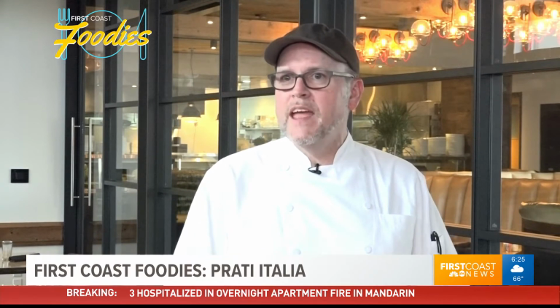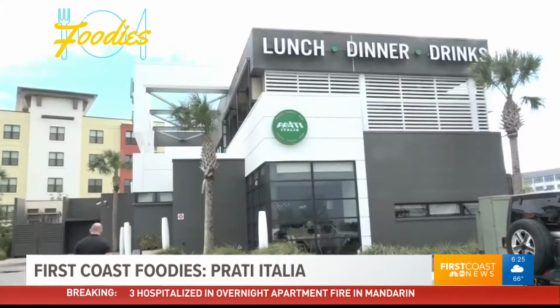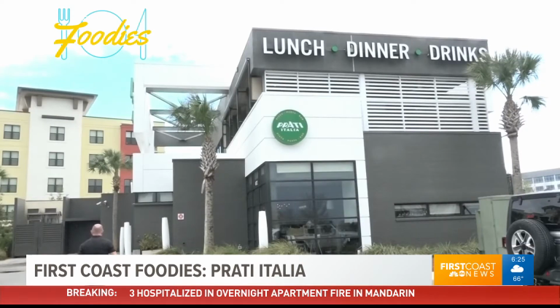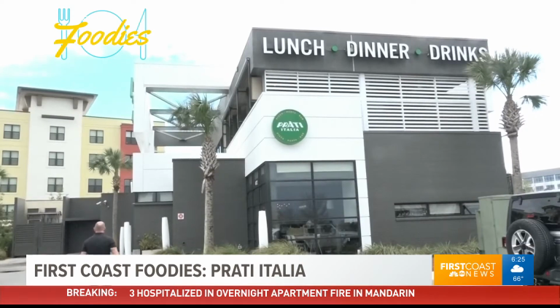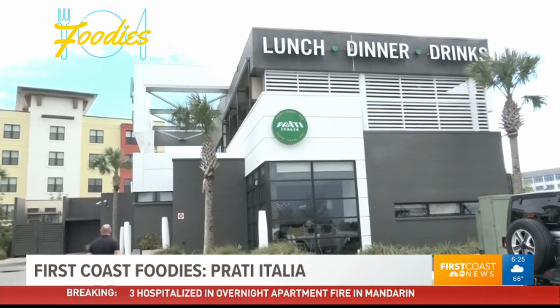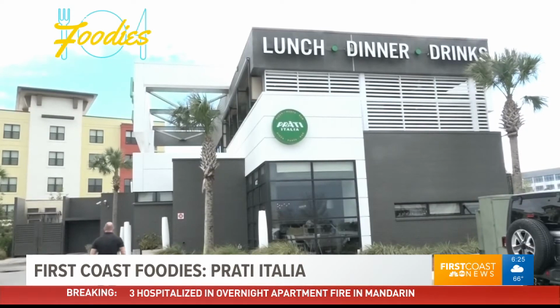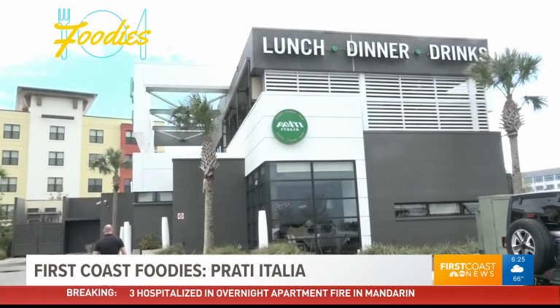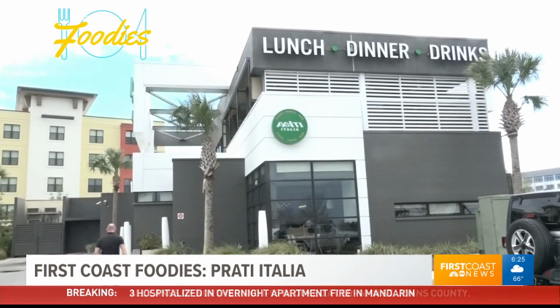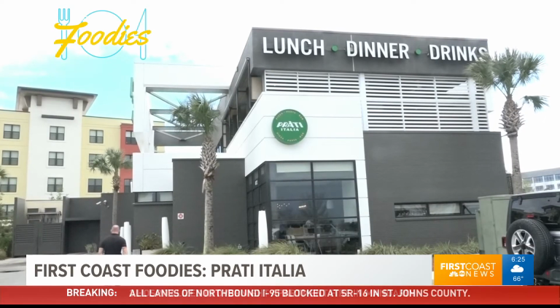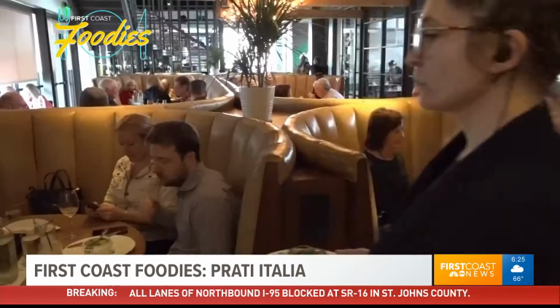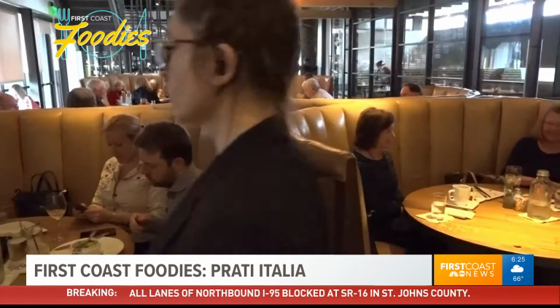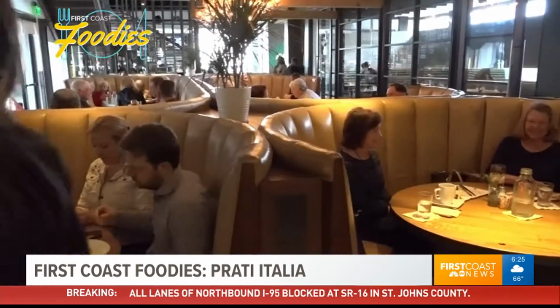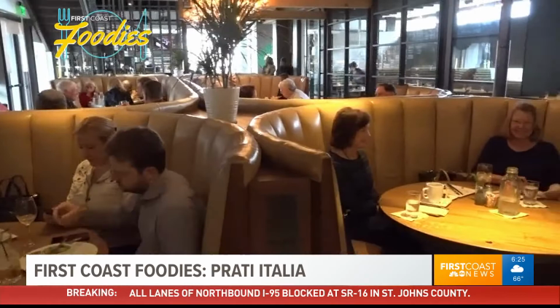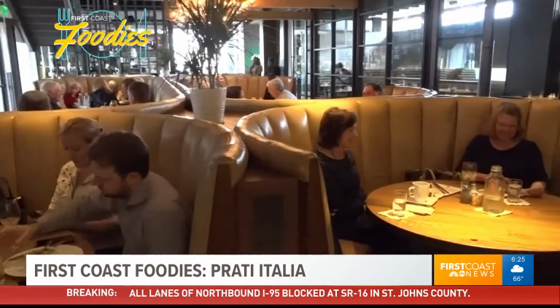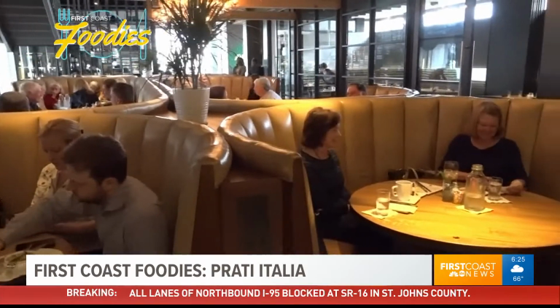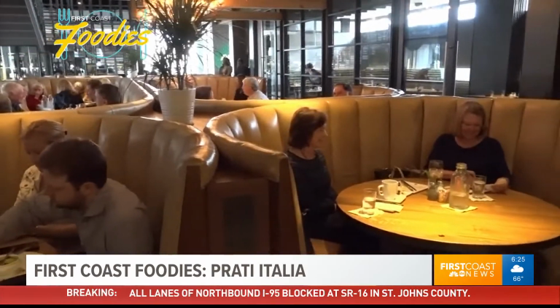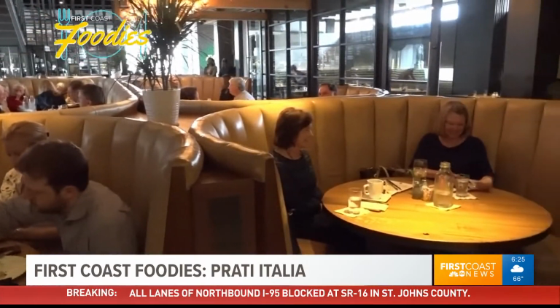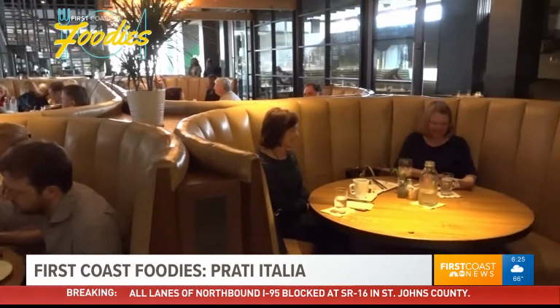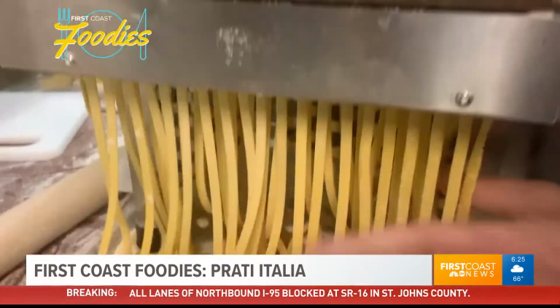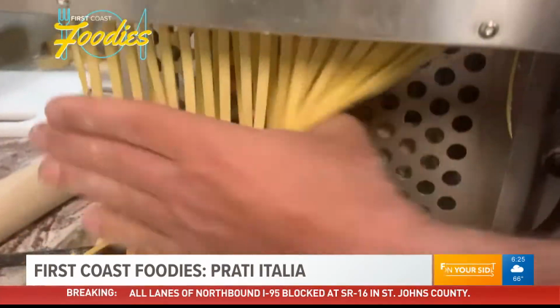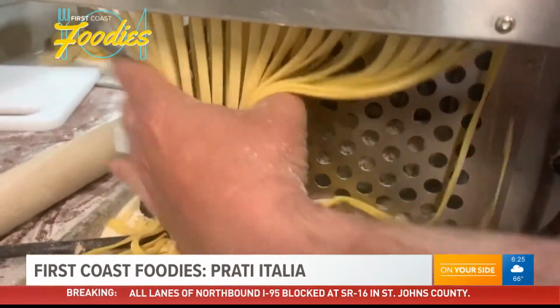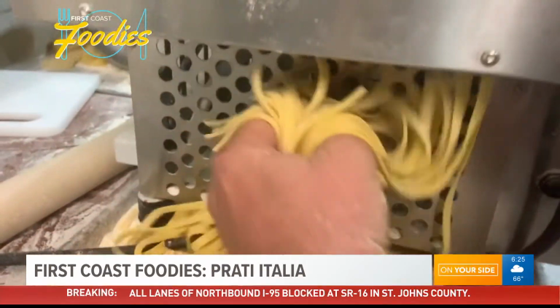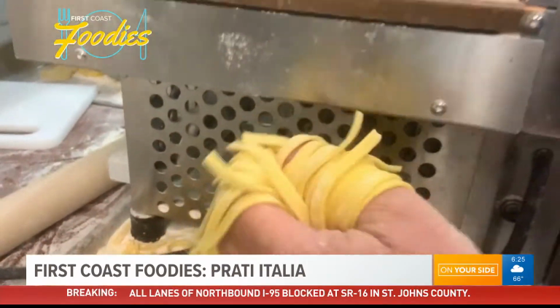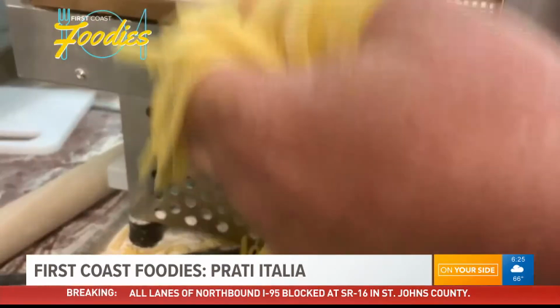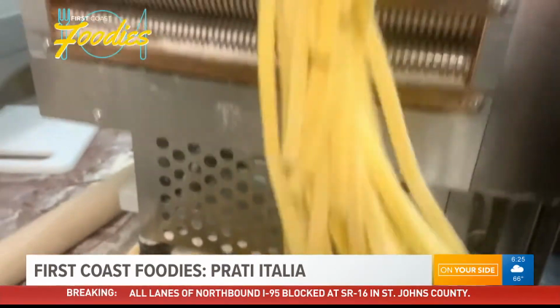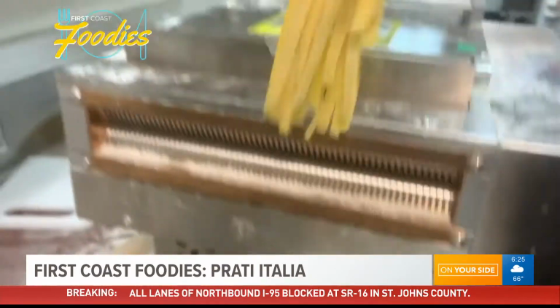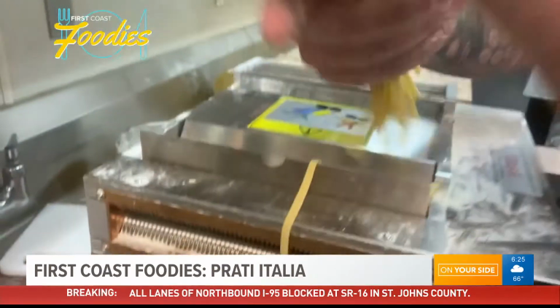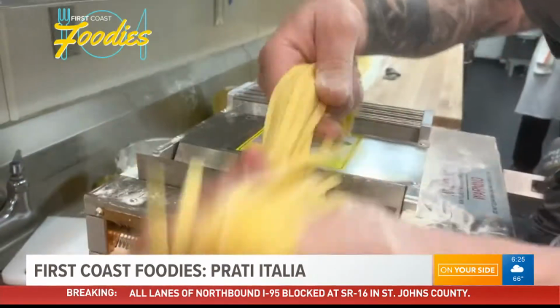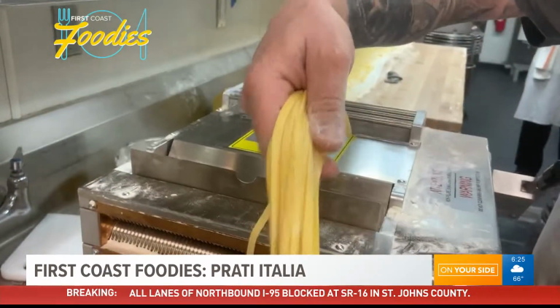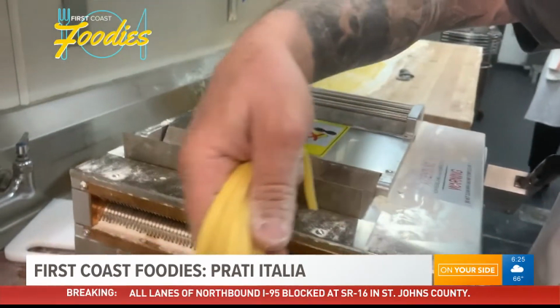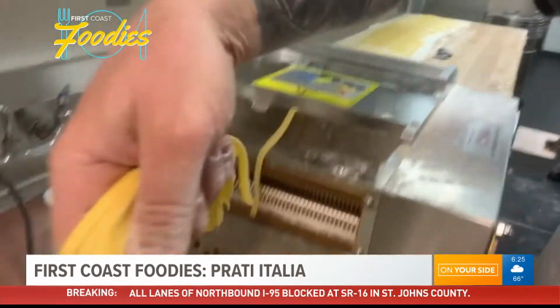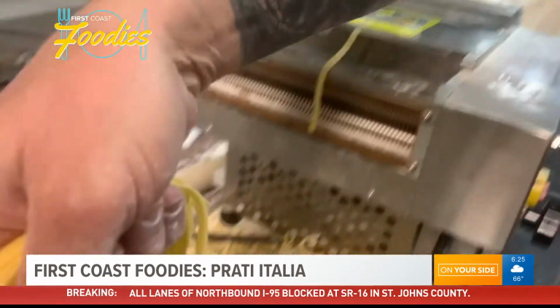The local restaurant is located in the town center and it's formerly known as Moxie's. The new concept is known for its handmade Italian cuisines.